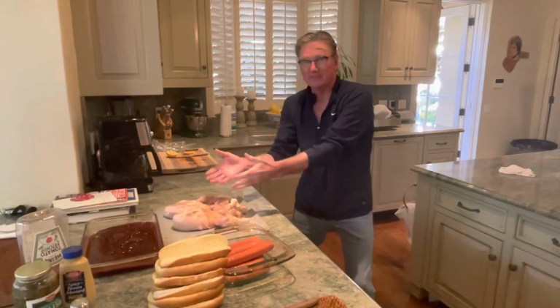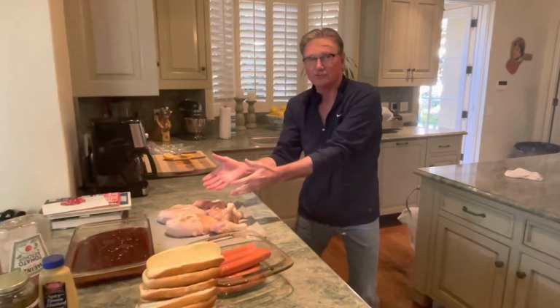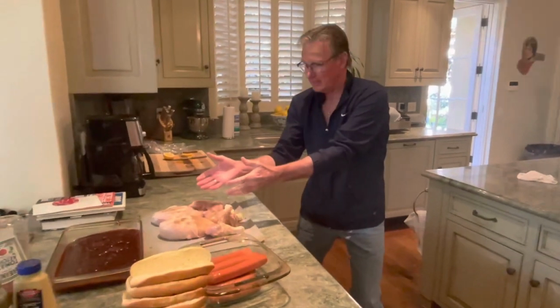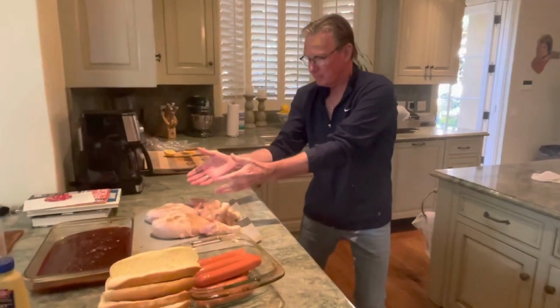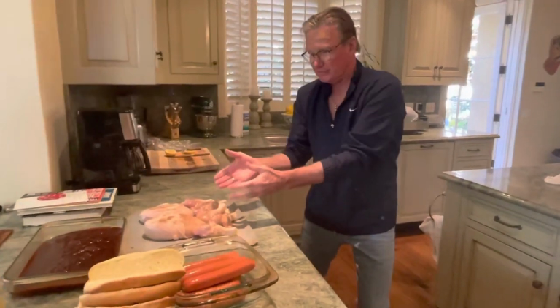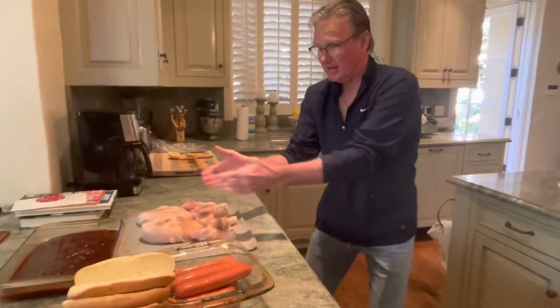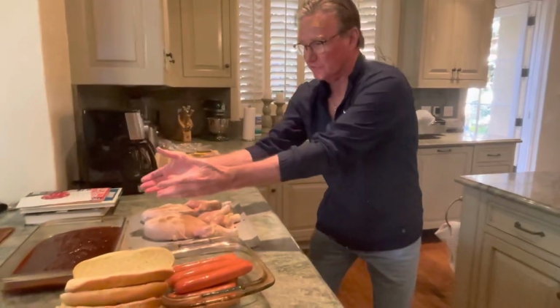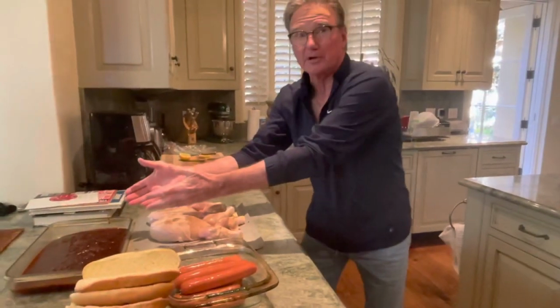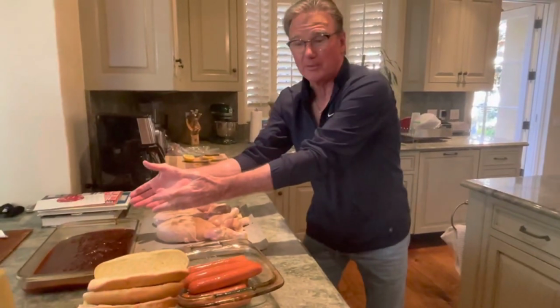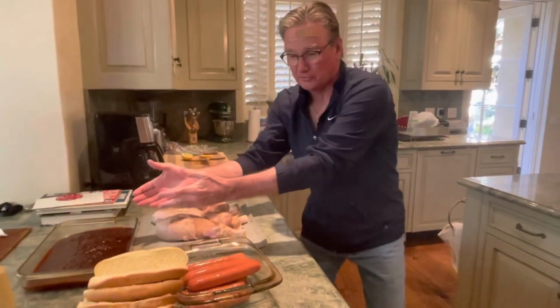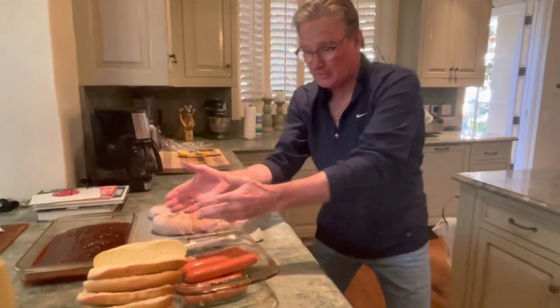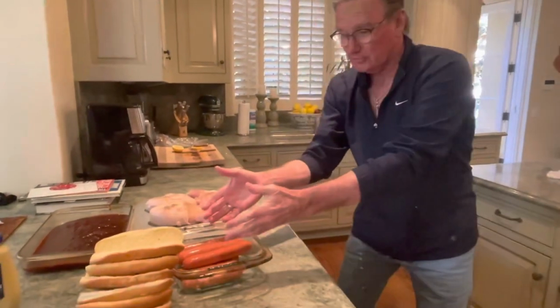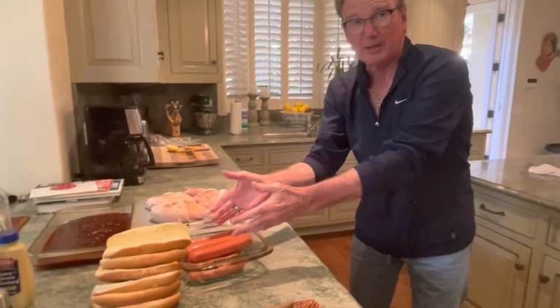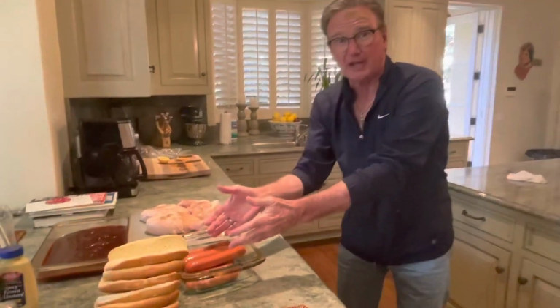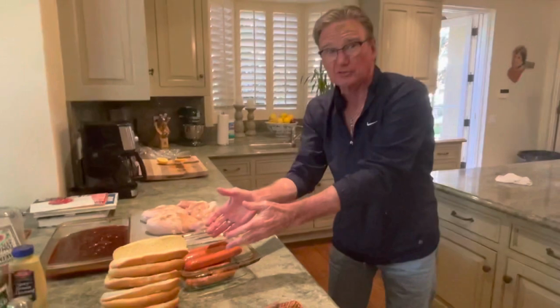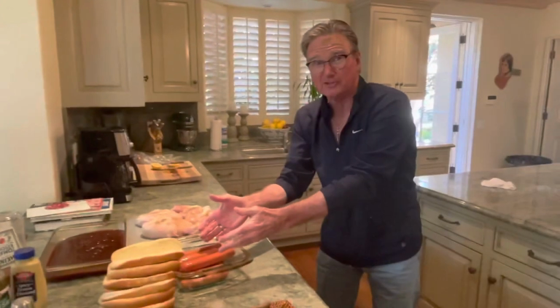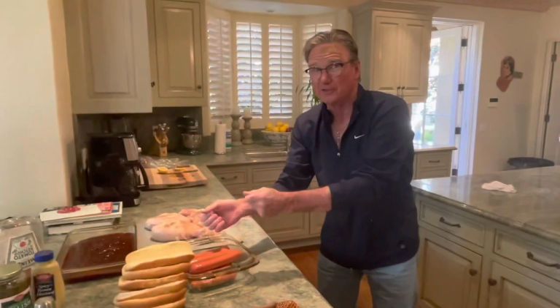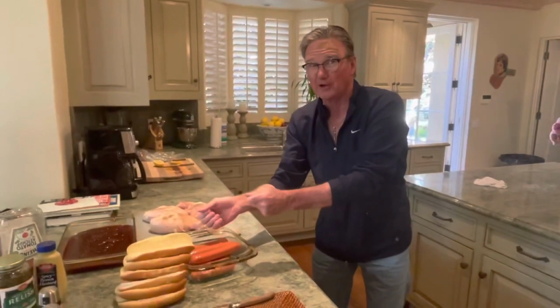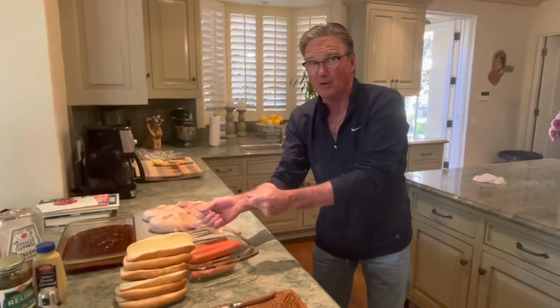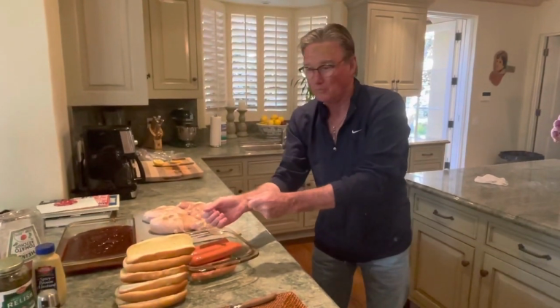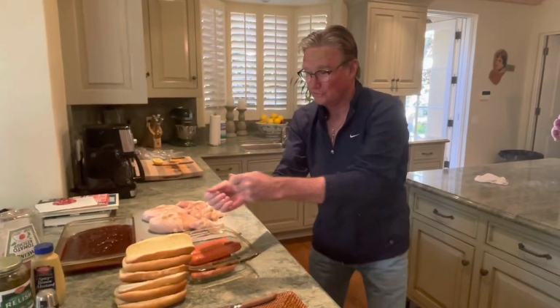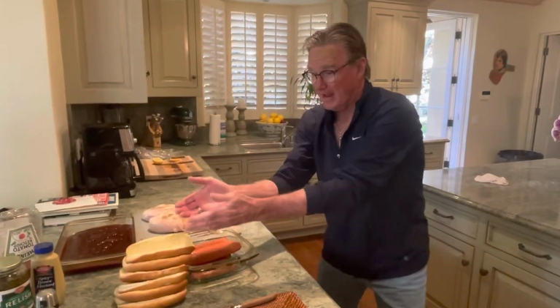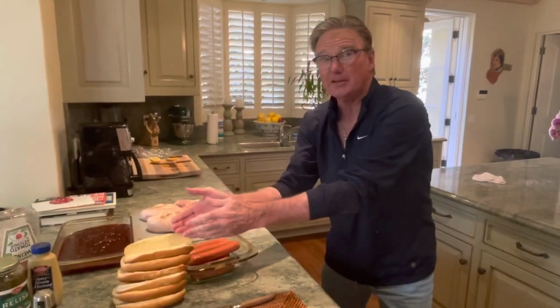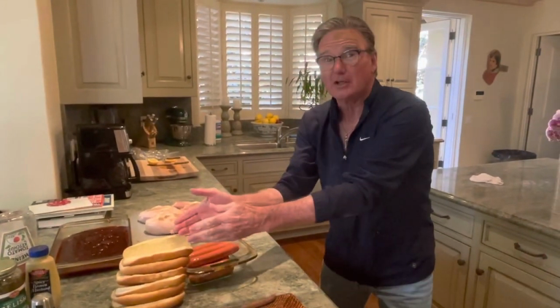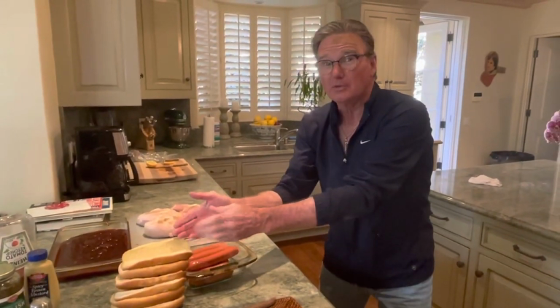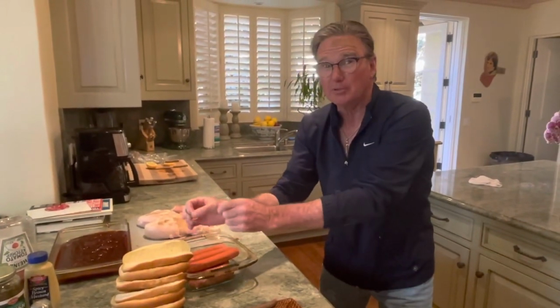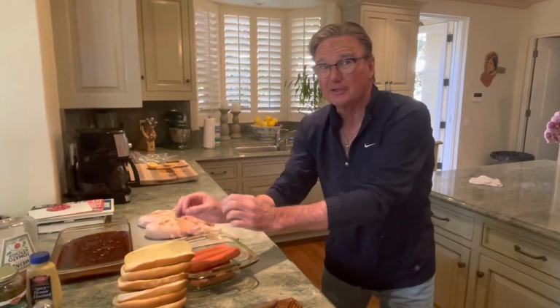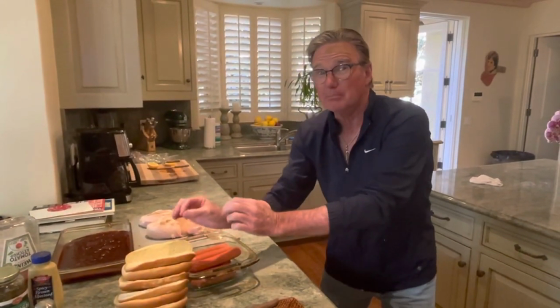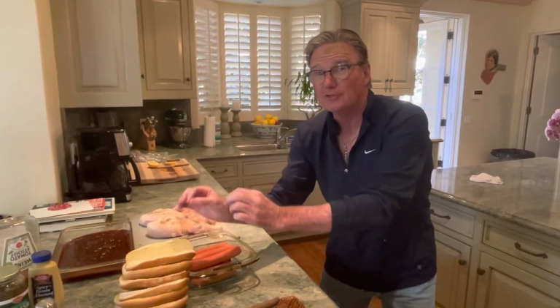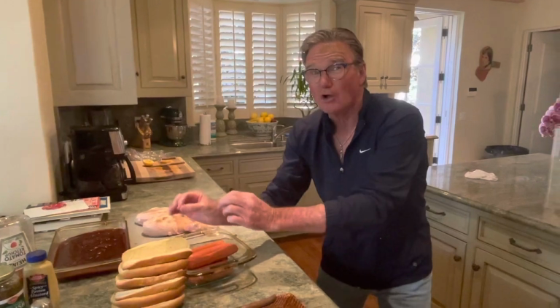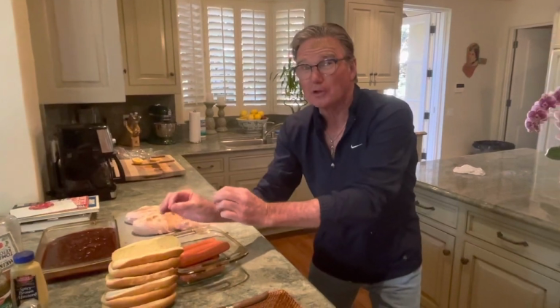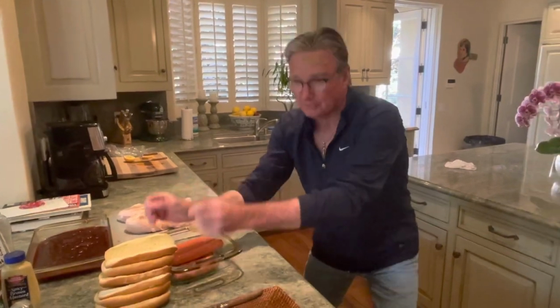We've got chicken breasts and legs going to soak in barbecue sauce. Two types of hot dogs — spicy and the regular ballpark wieners. And we put the buns on the grill to toast them.